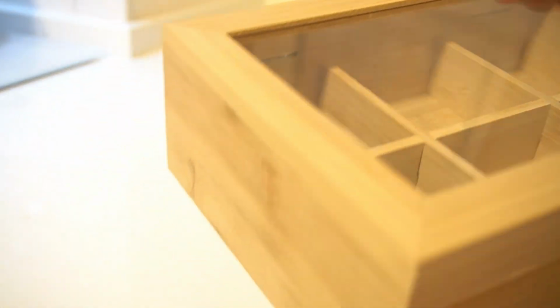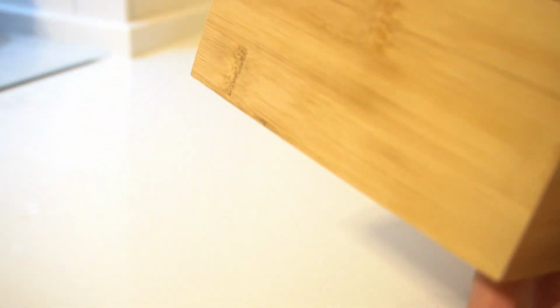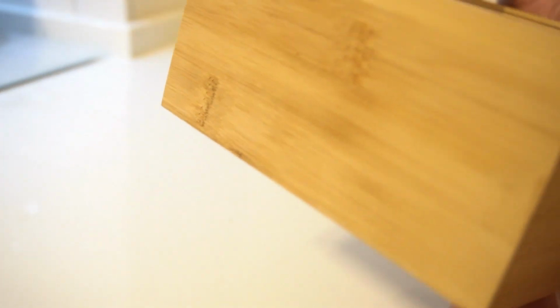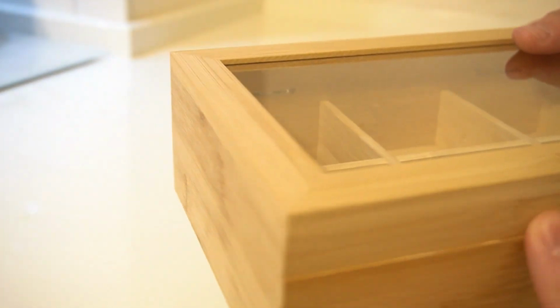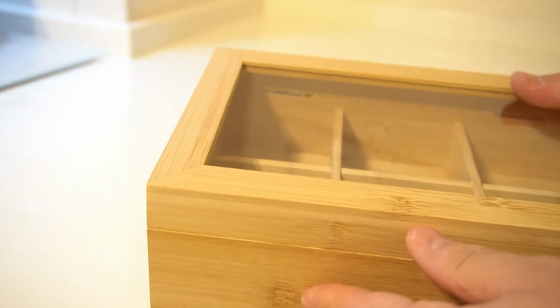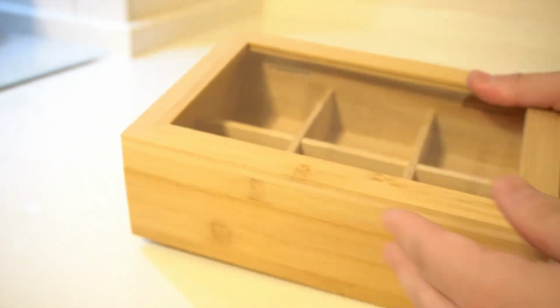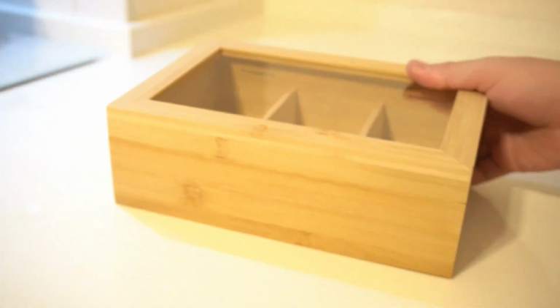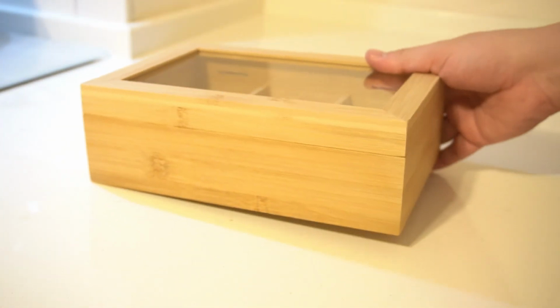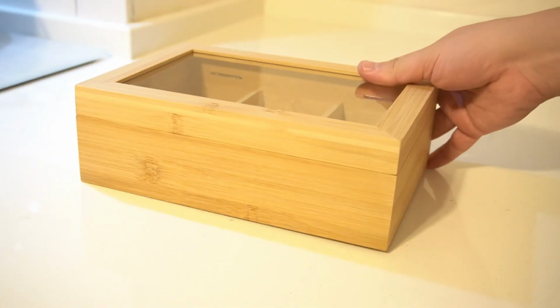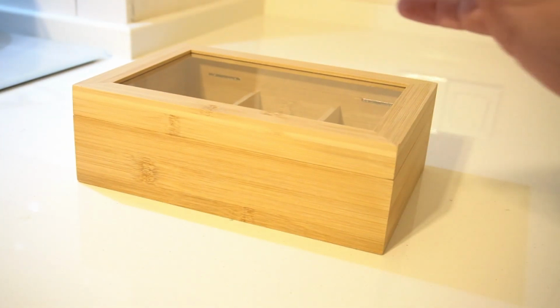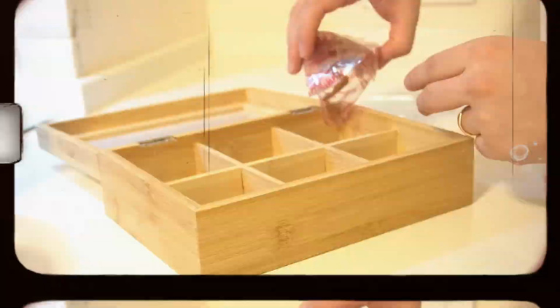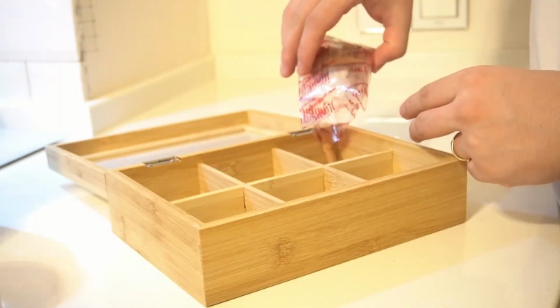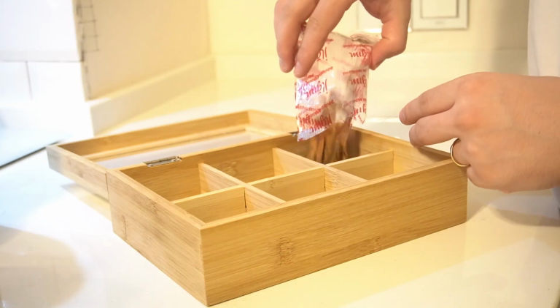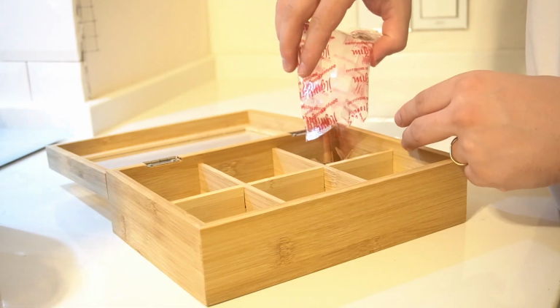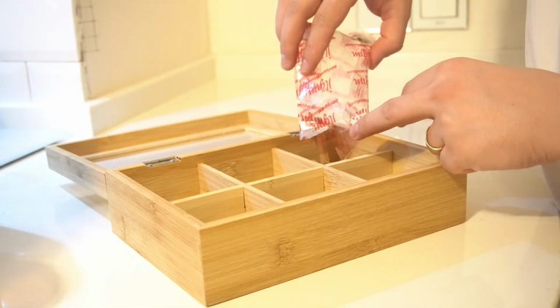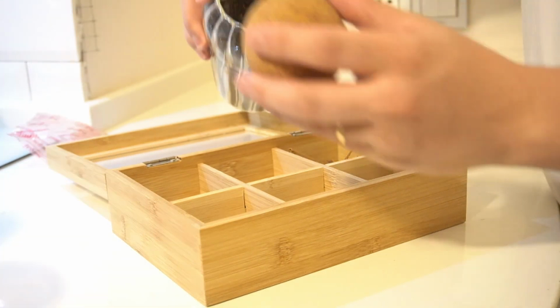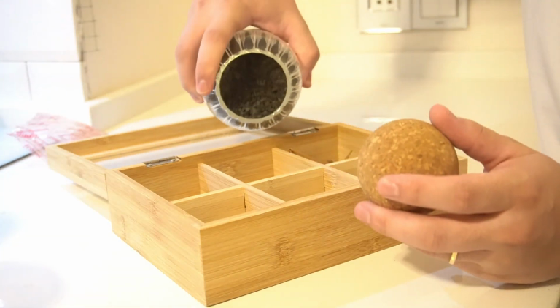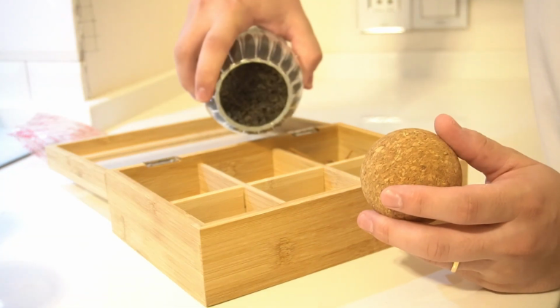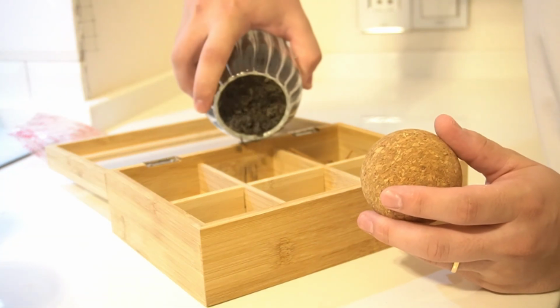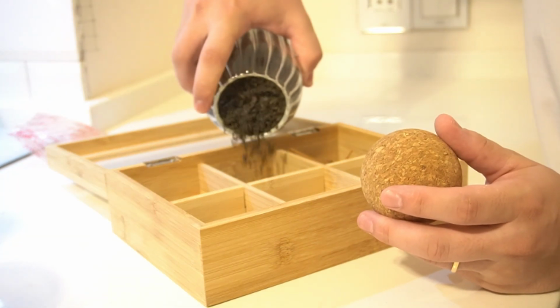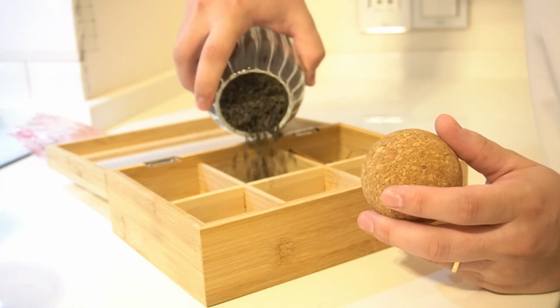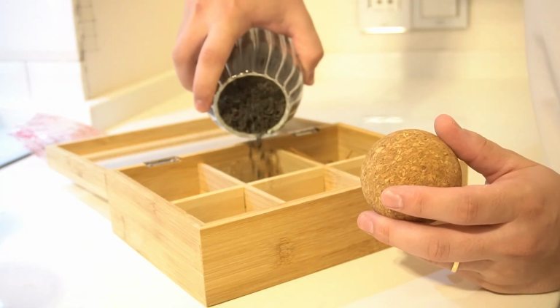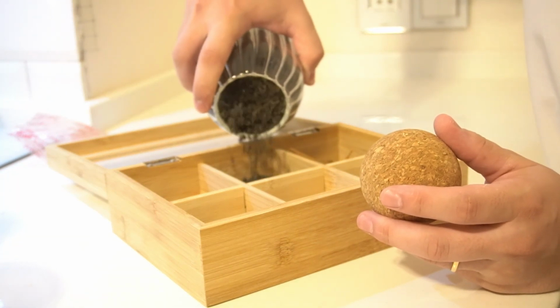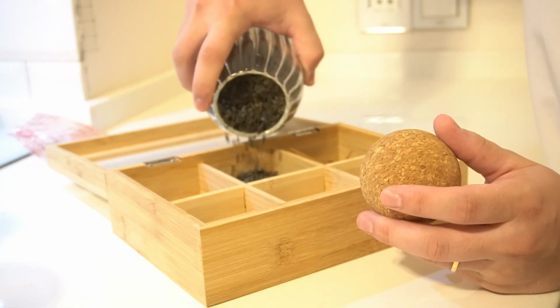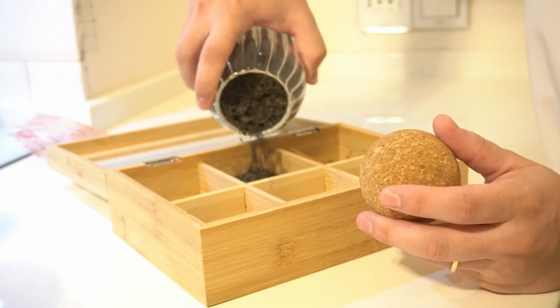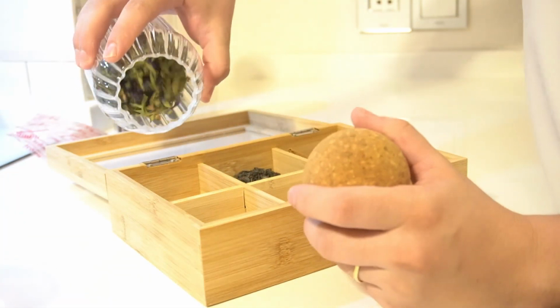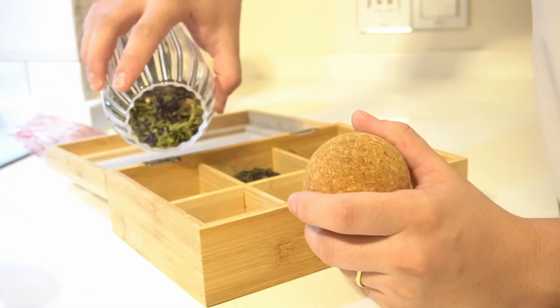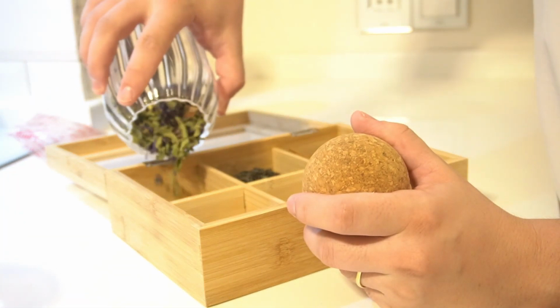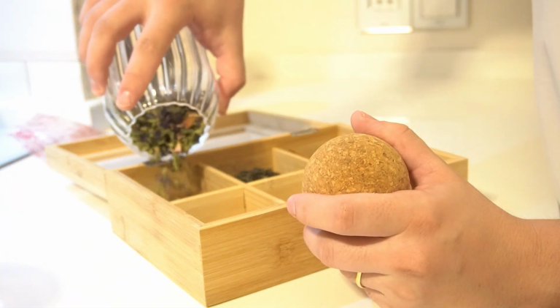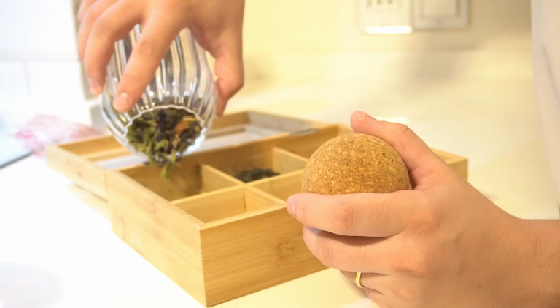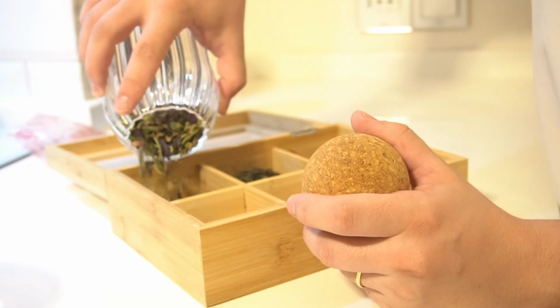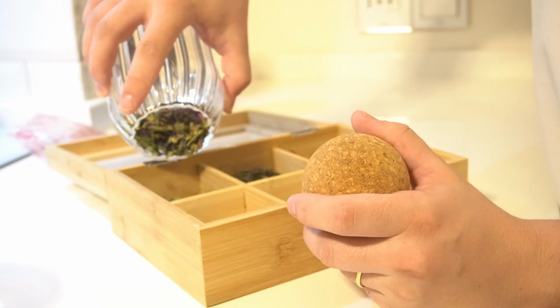Durable and eco-friendly. Bamboo is known for its strength and durability, making this tea box a long-lasting addition to your home. Plus, bamboo is a renewable resource, making this an eco-friendly choice for tea storage.